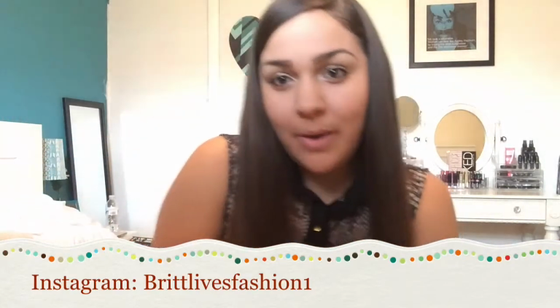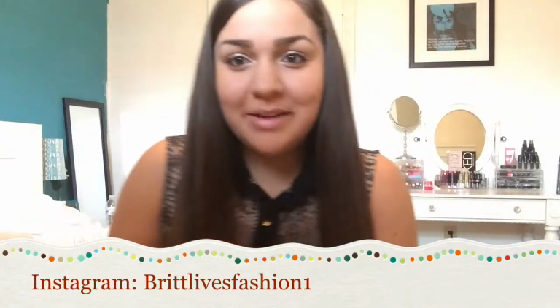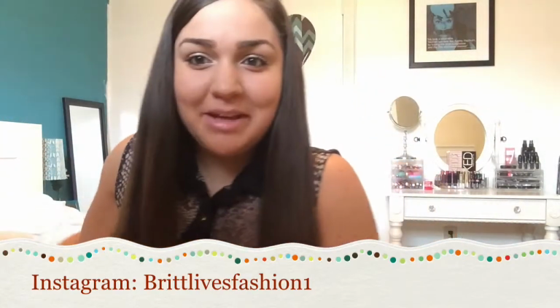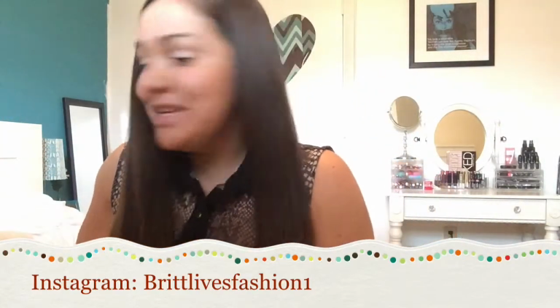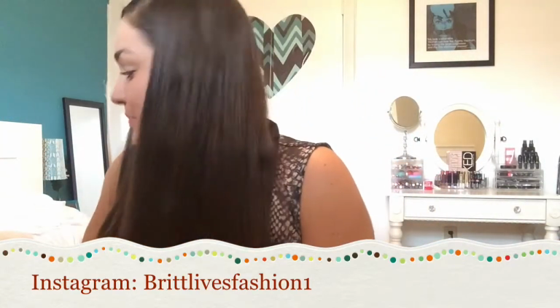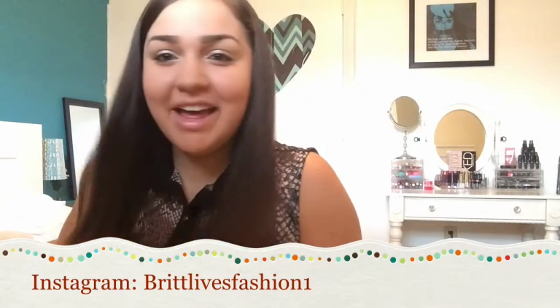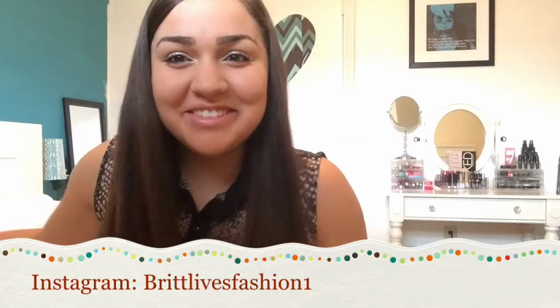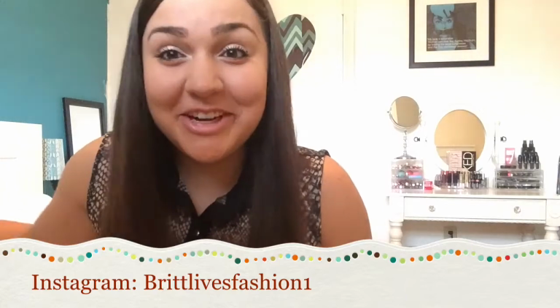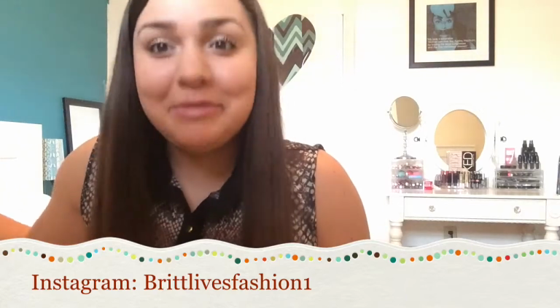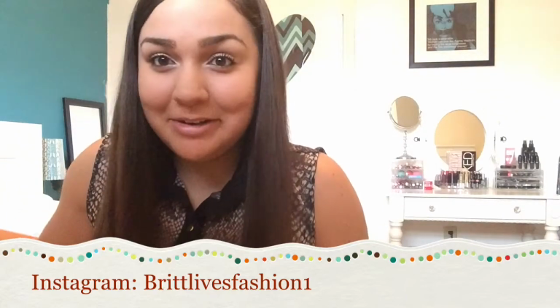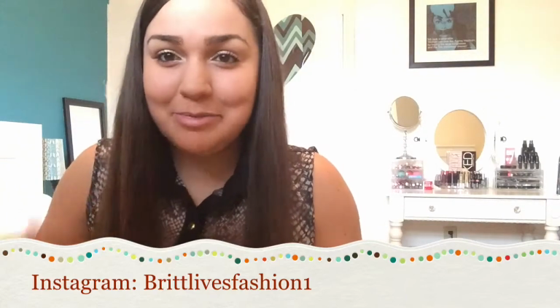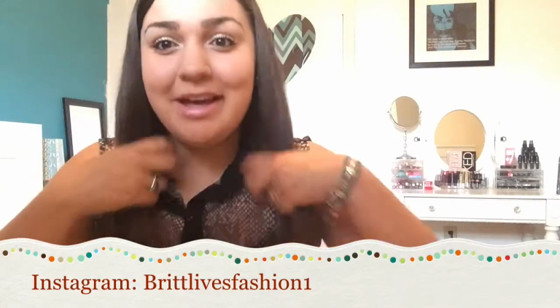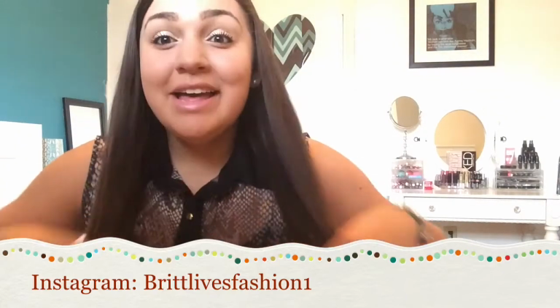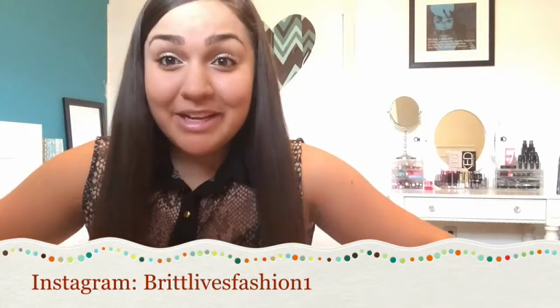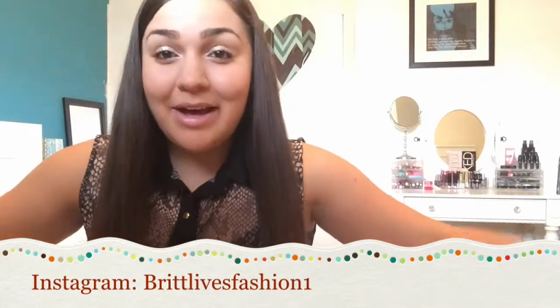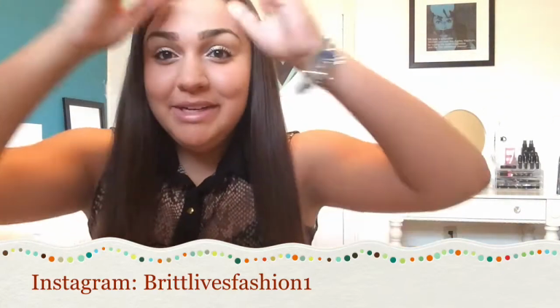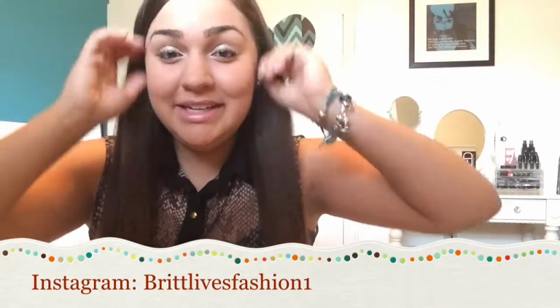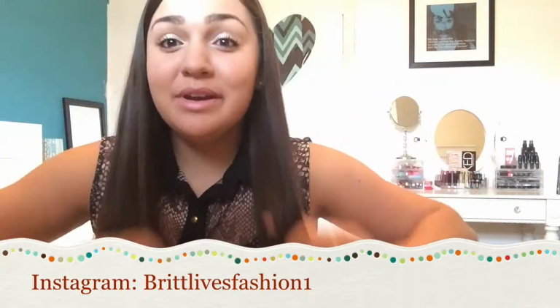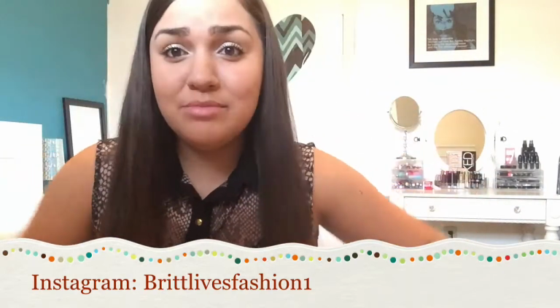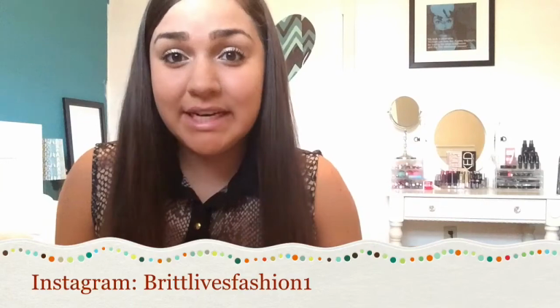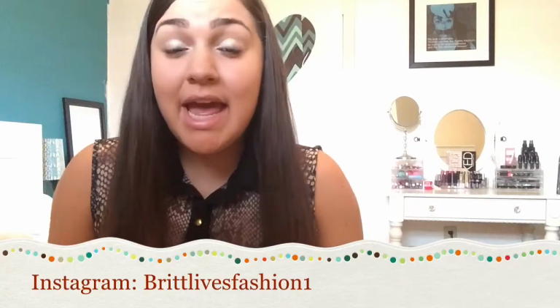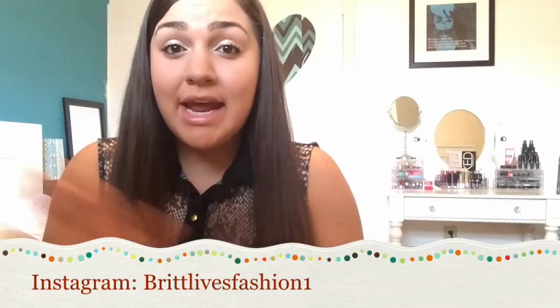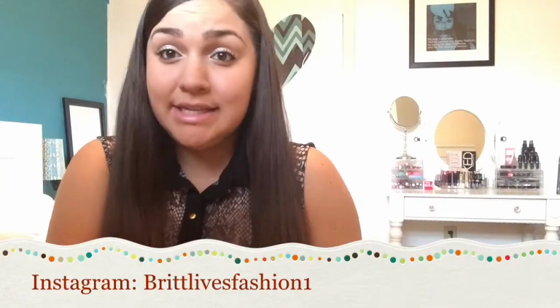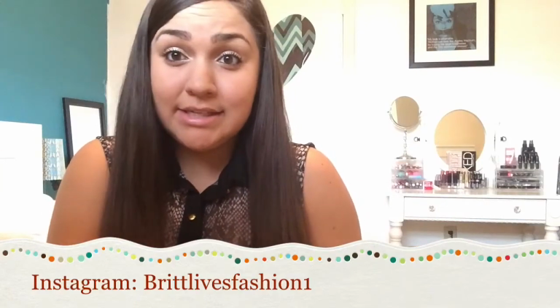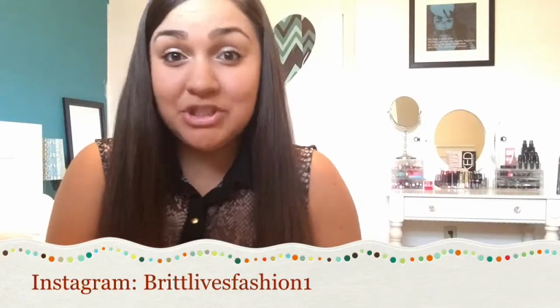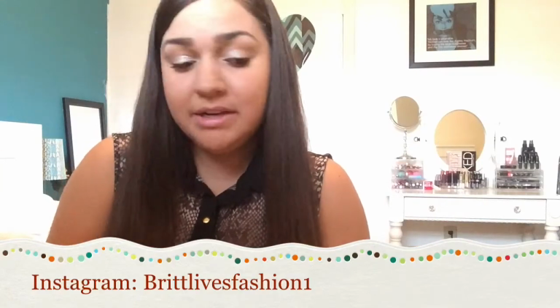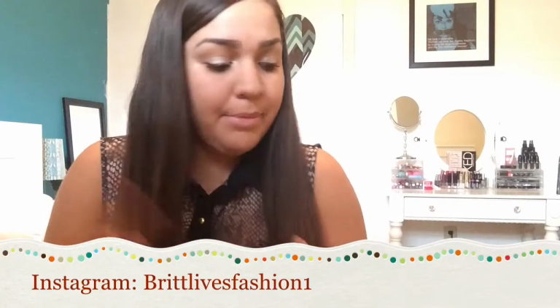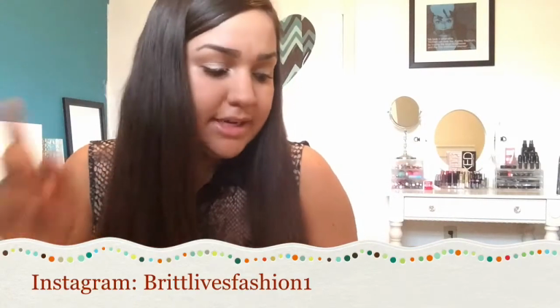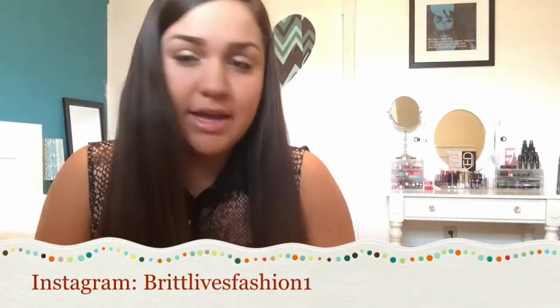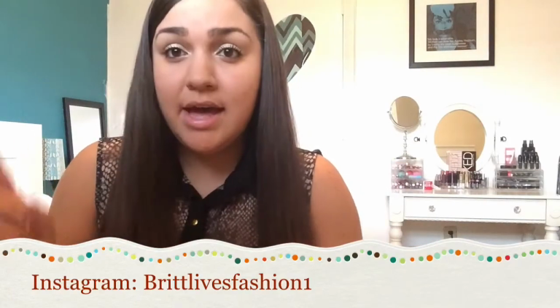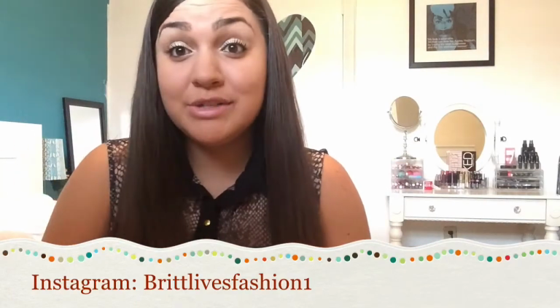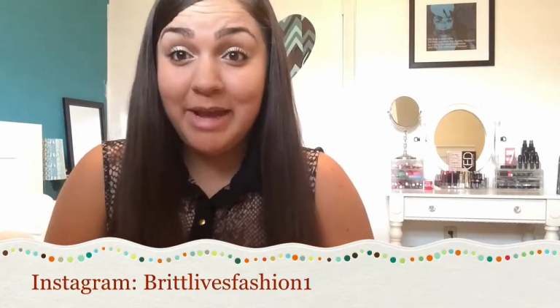Oh yeah, don't mind that mess here — including clothes that I haven't put away yet. Anyways, yeah, so I finally moved in and I did some shopping: Burlington, Bella, and drugstore makeup.